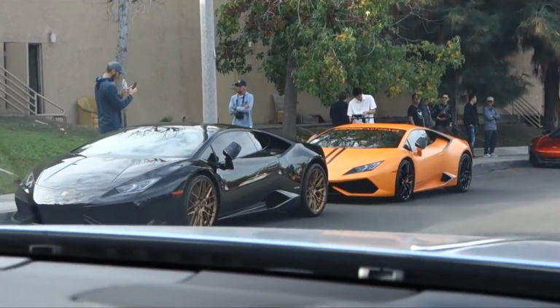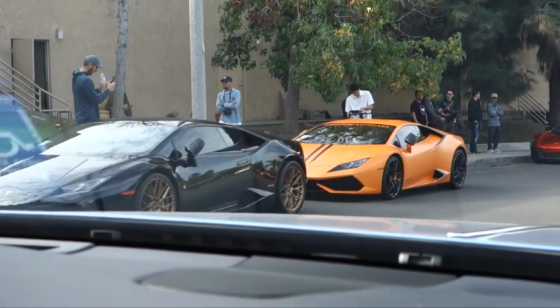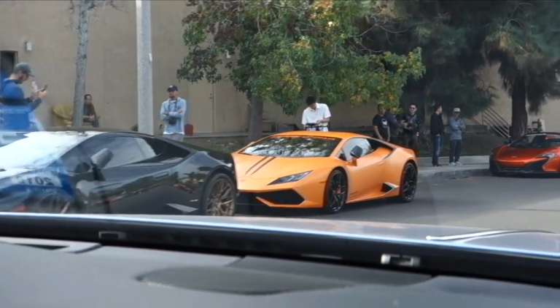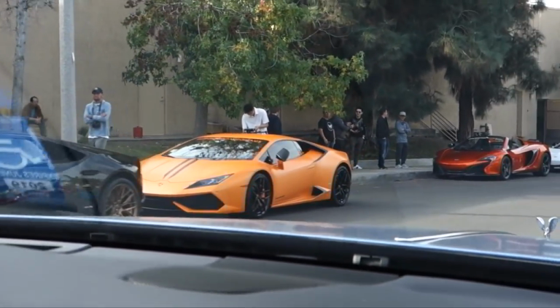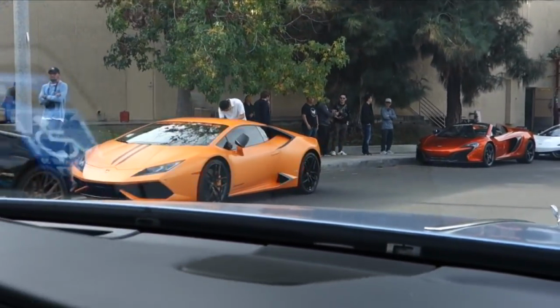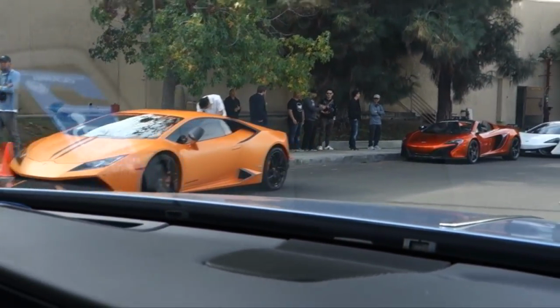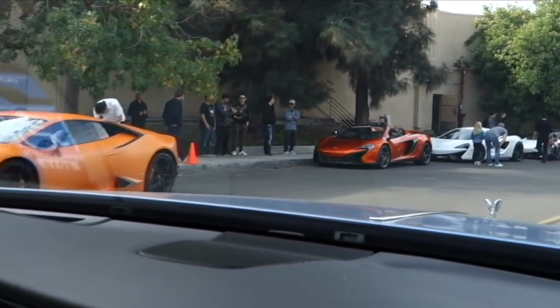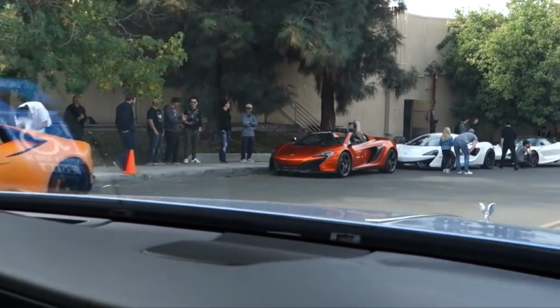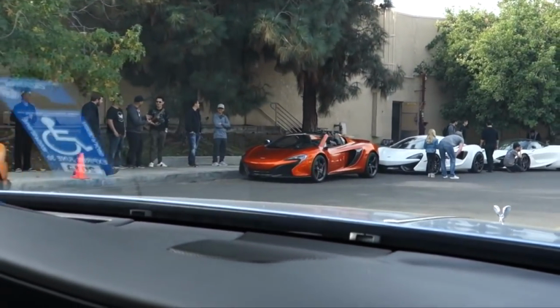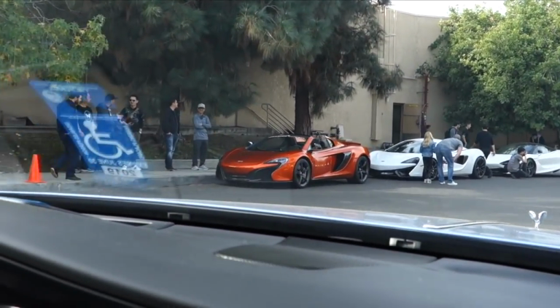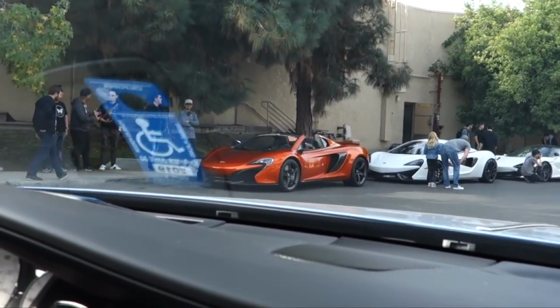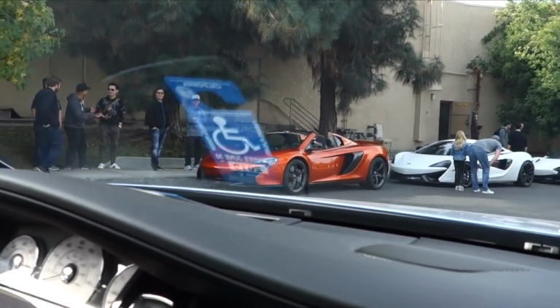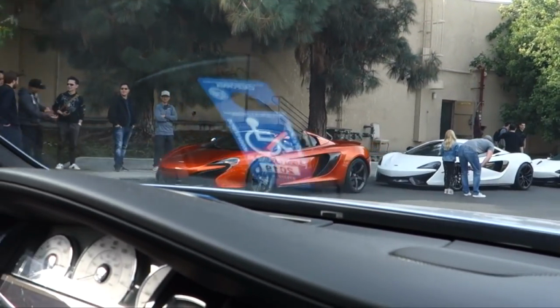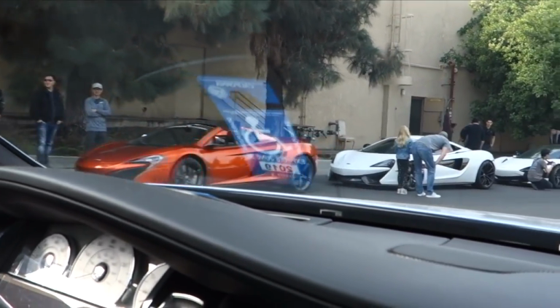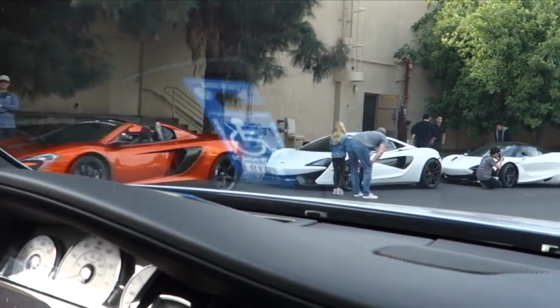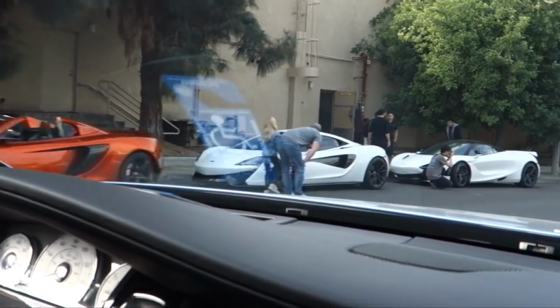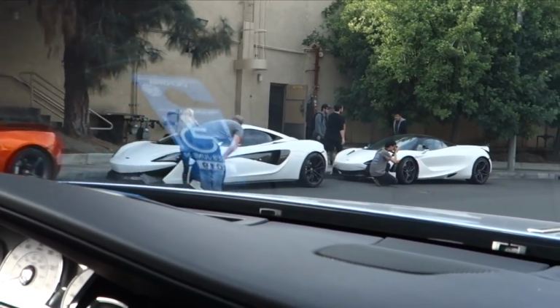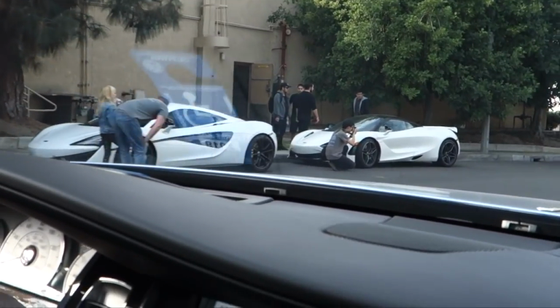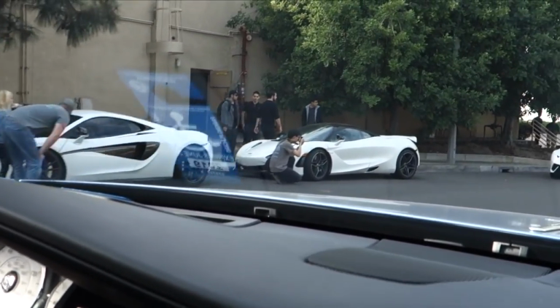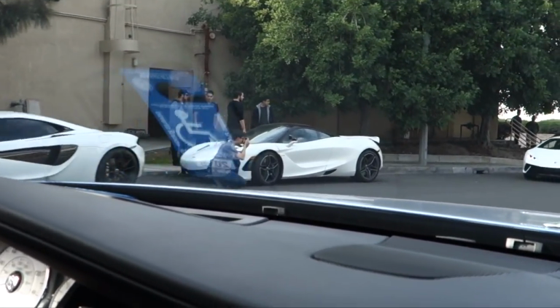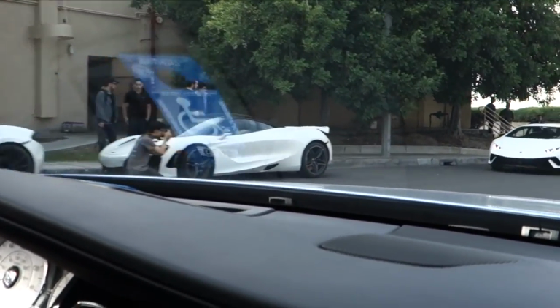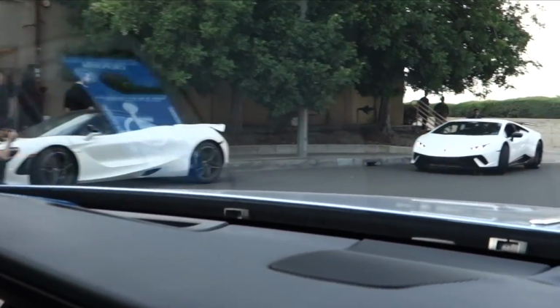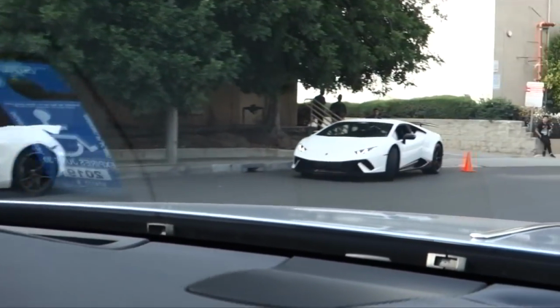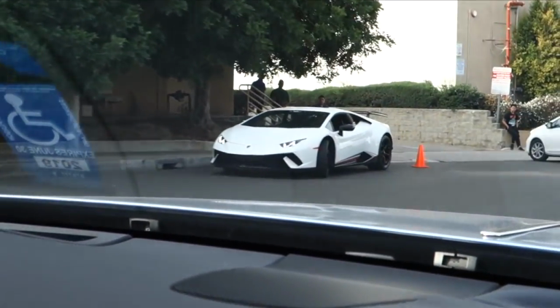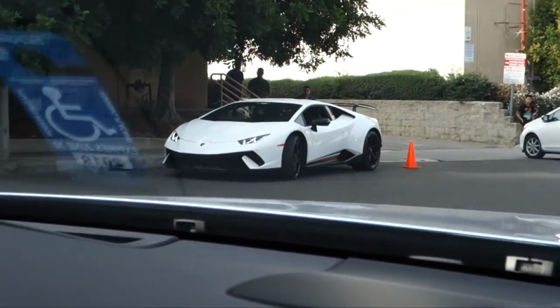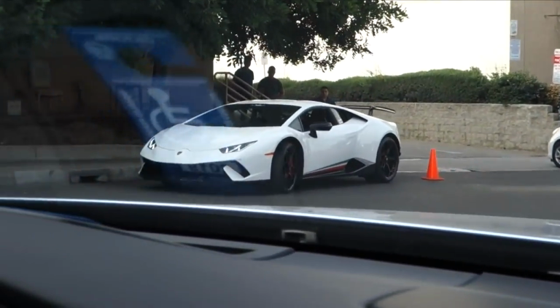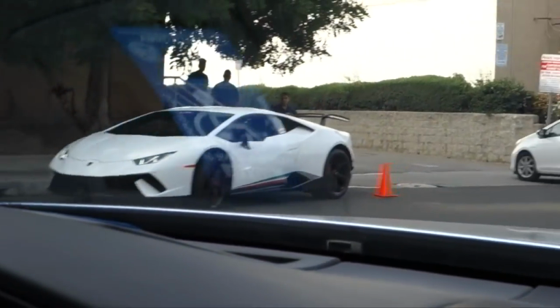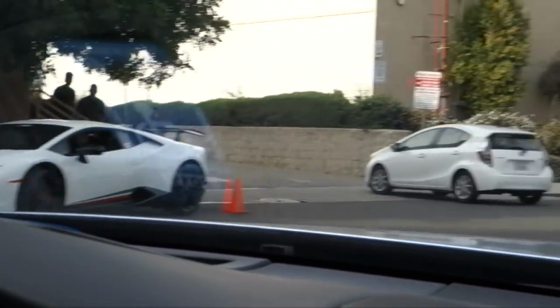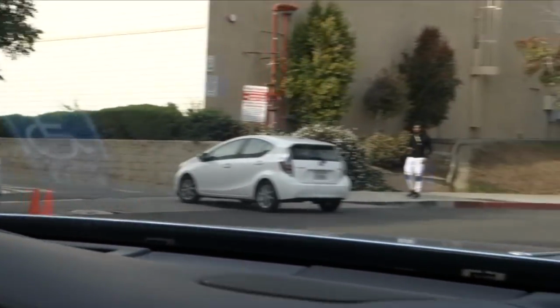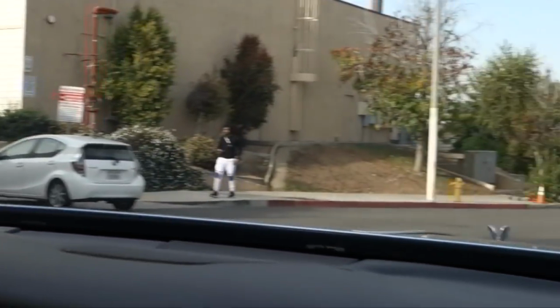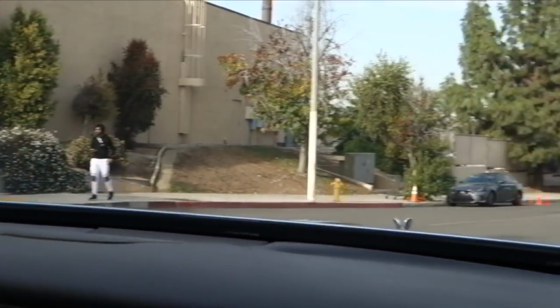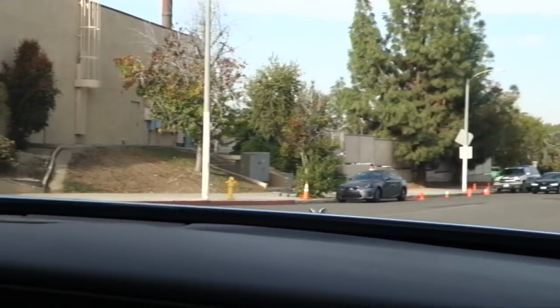We're between these two cars over here on the left. 650S, 570, 720, Performante. Yo, non-stop.